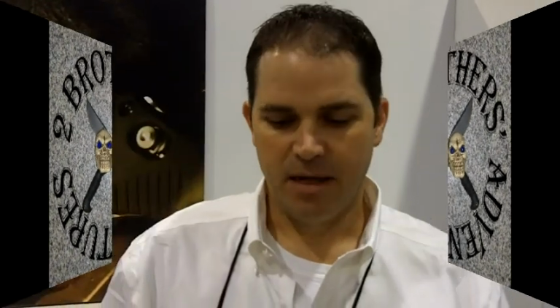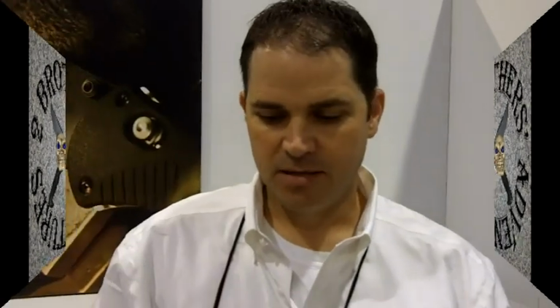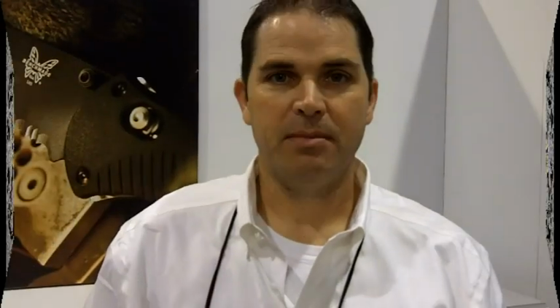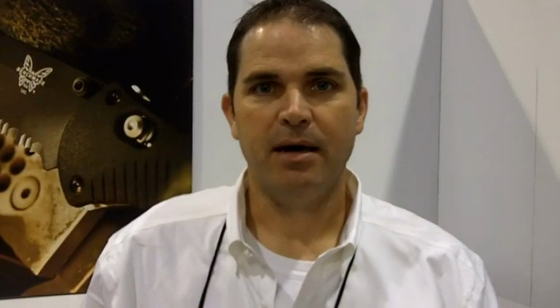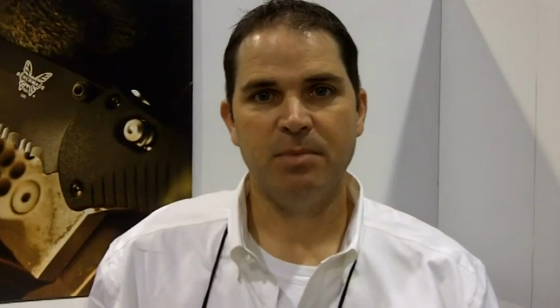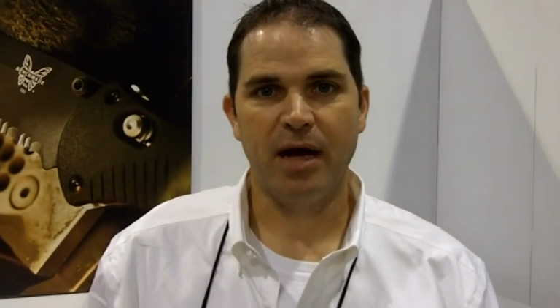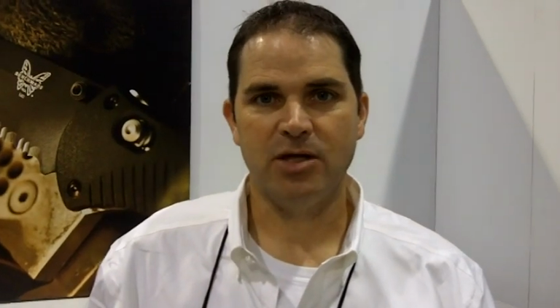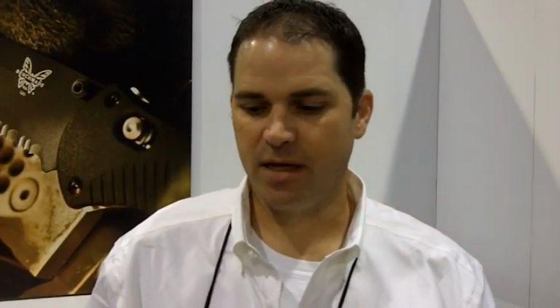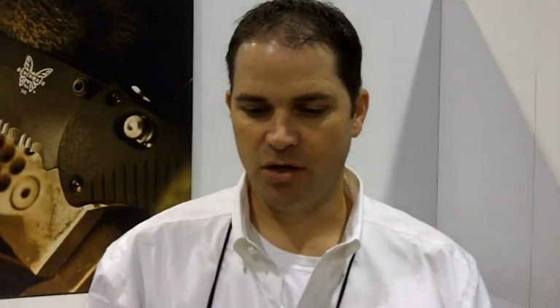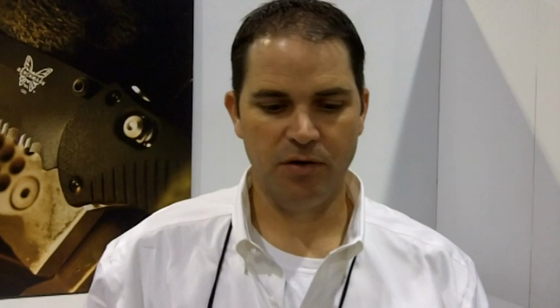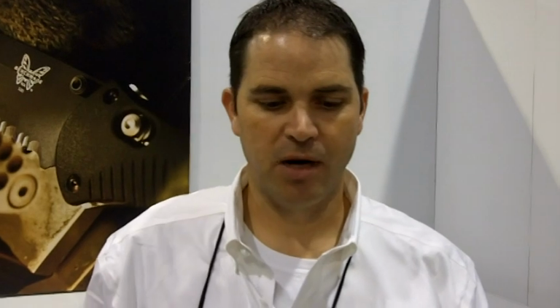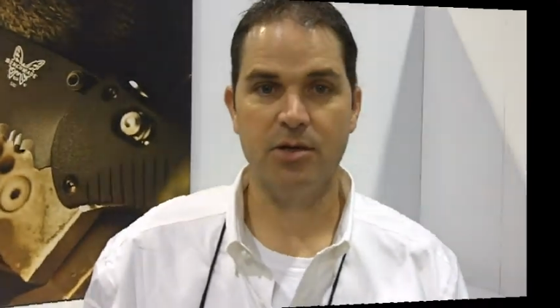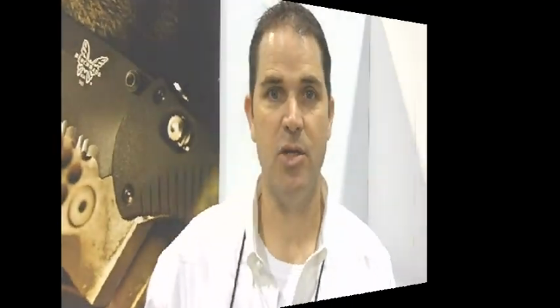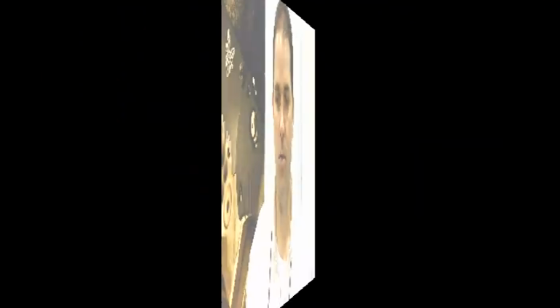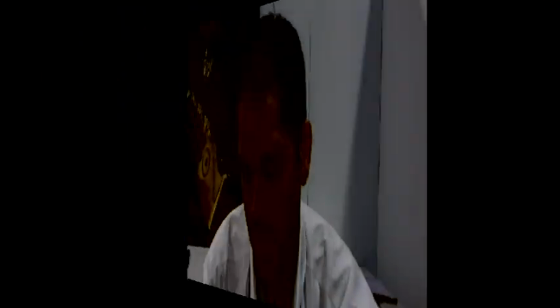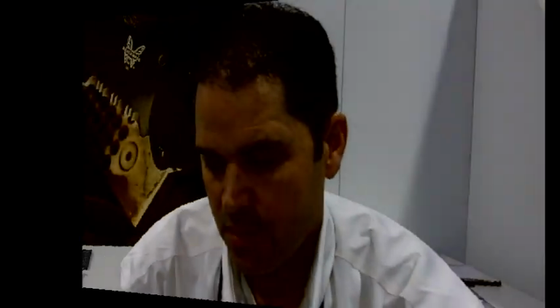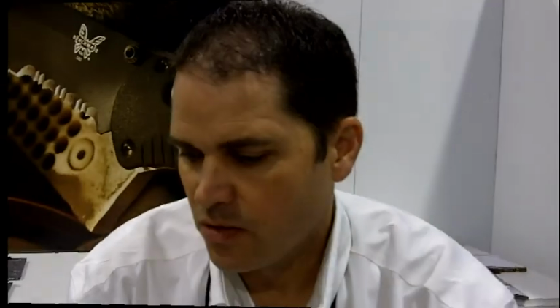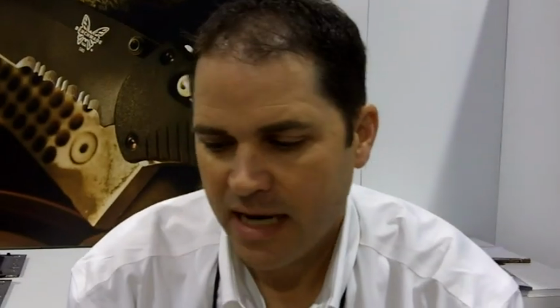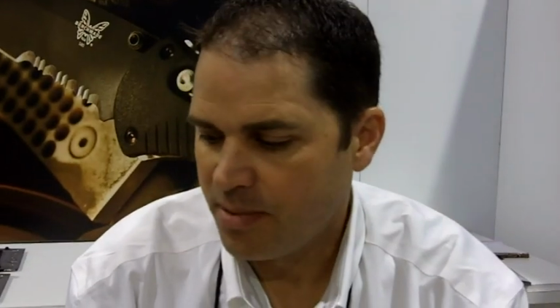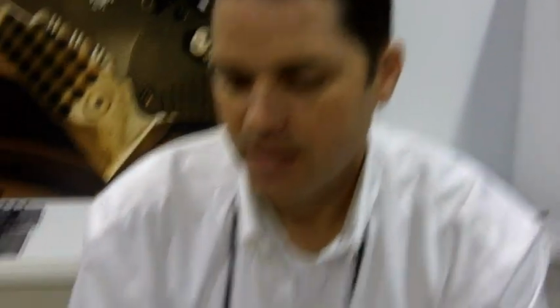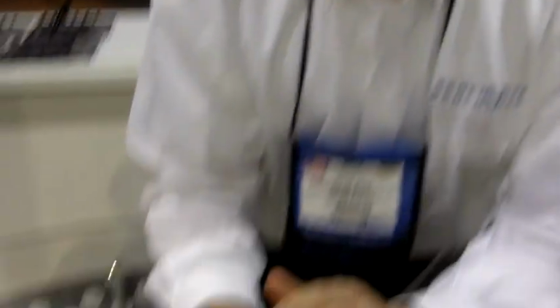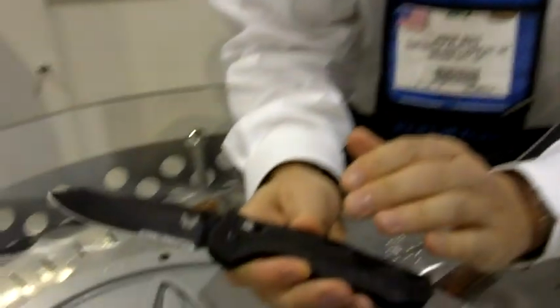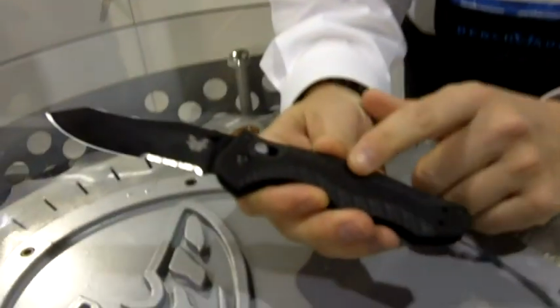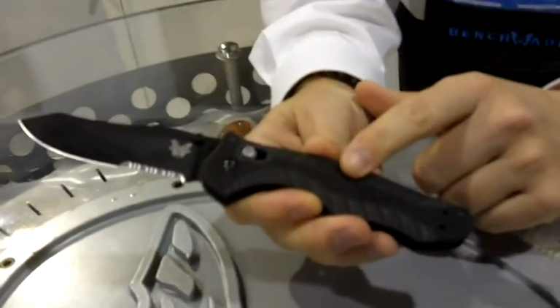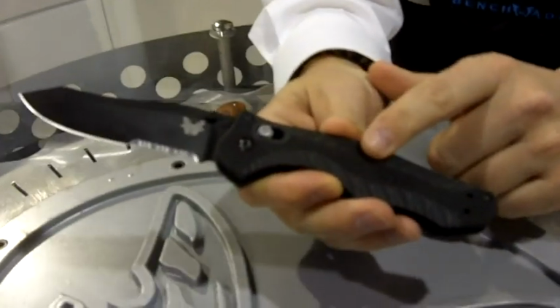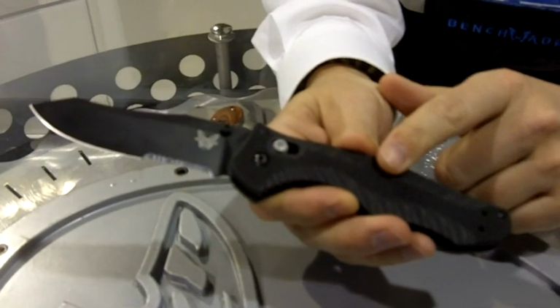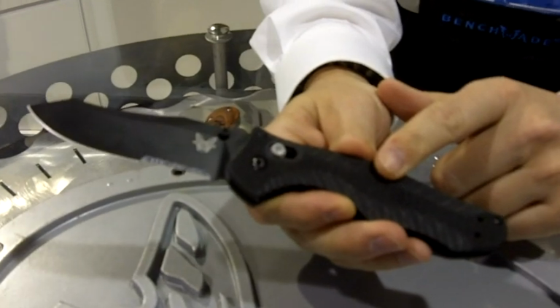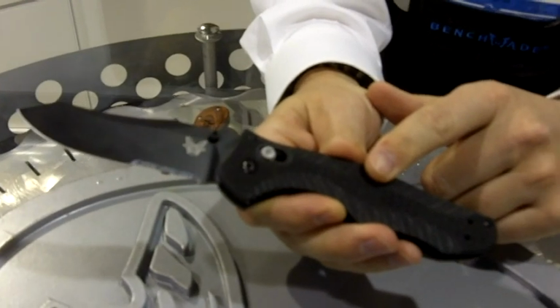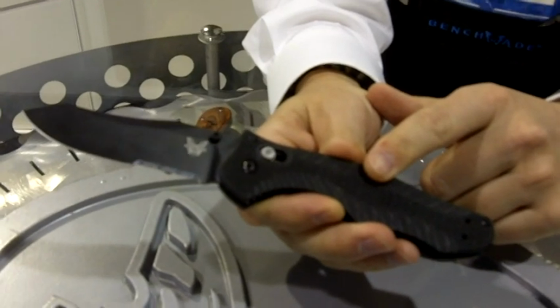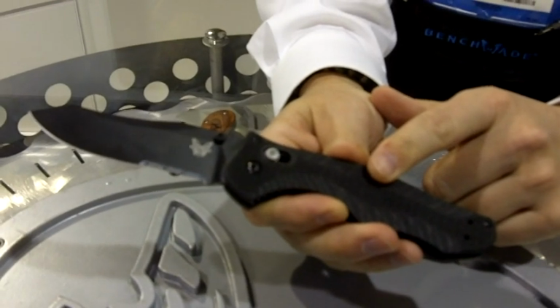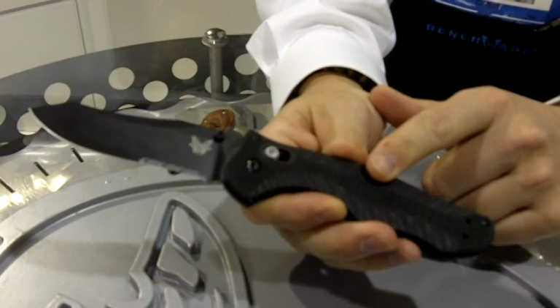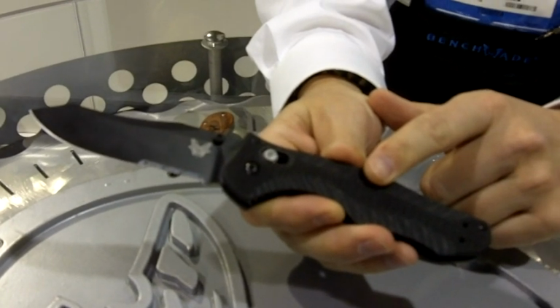Hi, my name is Jason Boyd. I'm the Benchmade brand manager and I'm going to show you a few of the new products here at SHOT Show 2012. Another tactical piece is our new 810. It's called the CONTIGO, which stands for shield or protect.